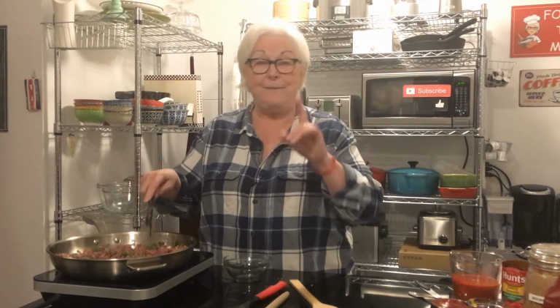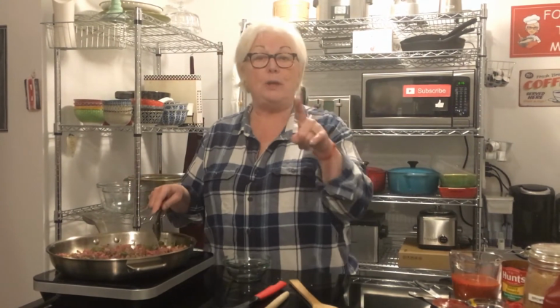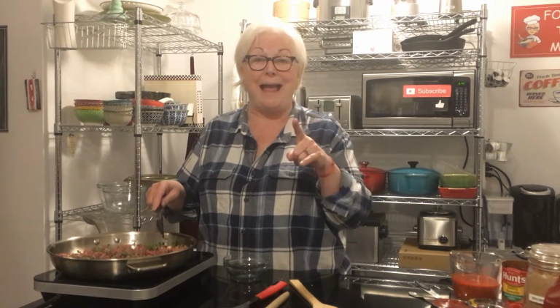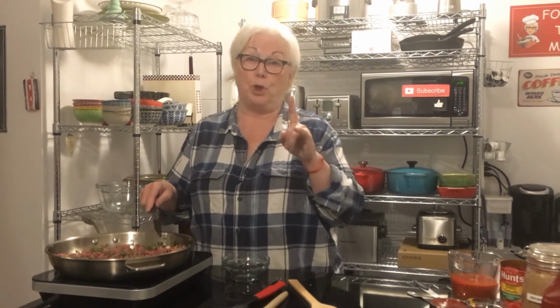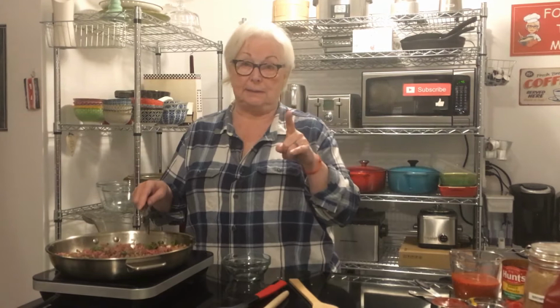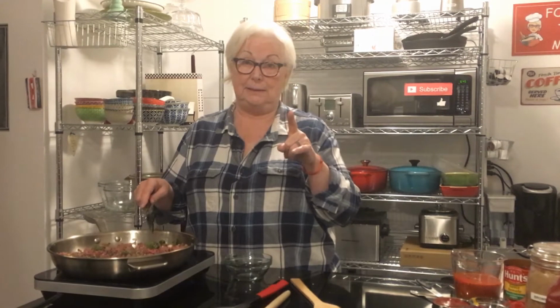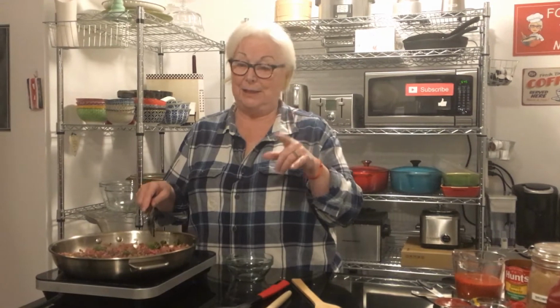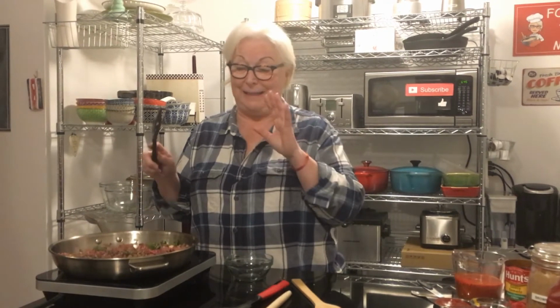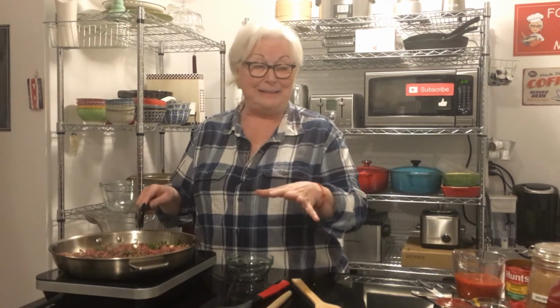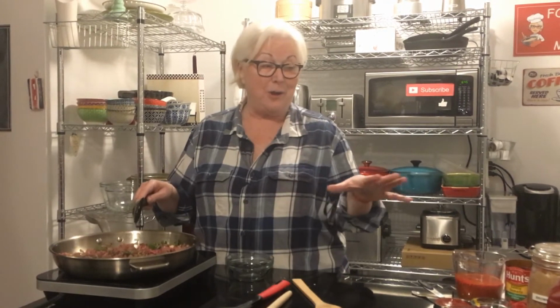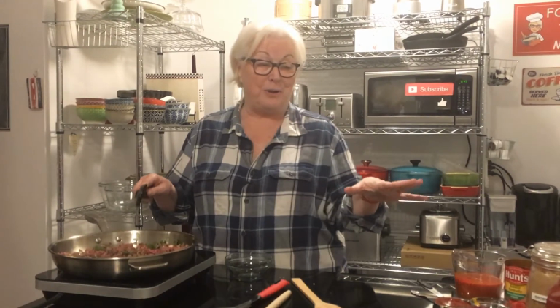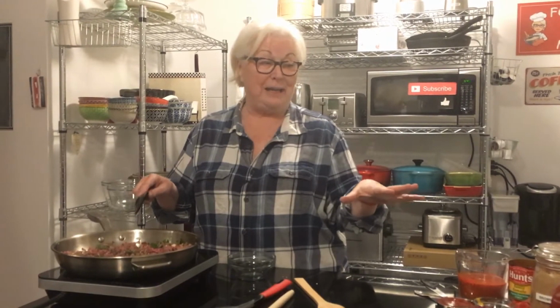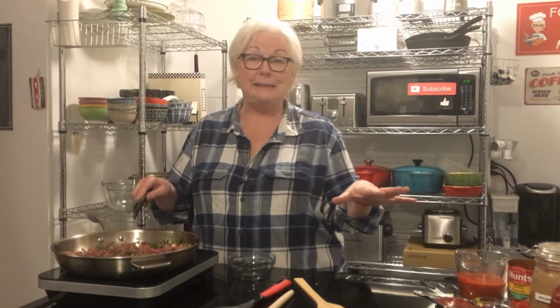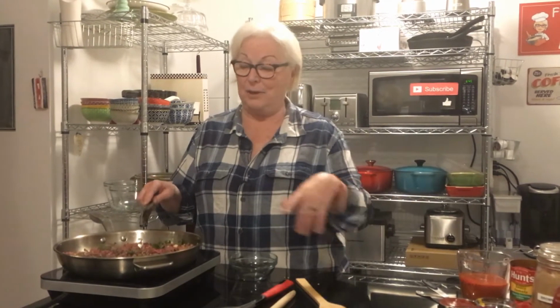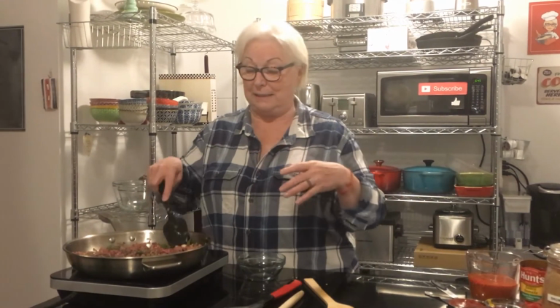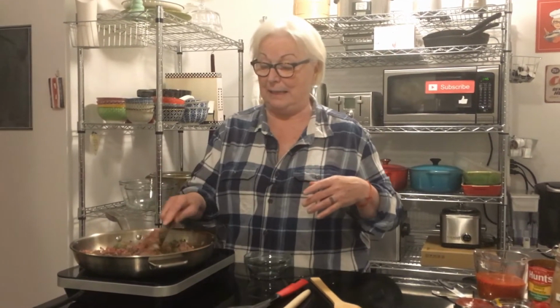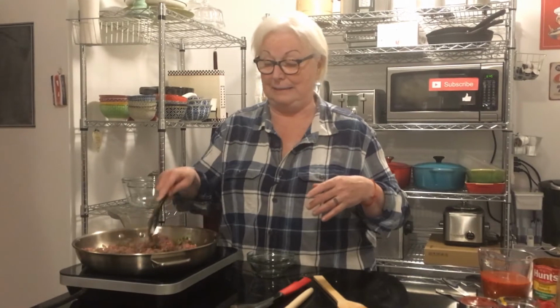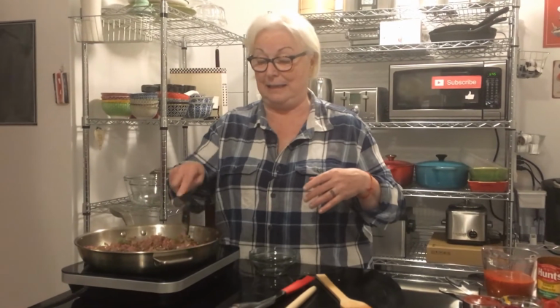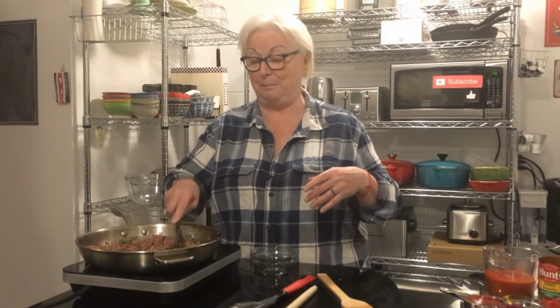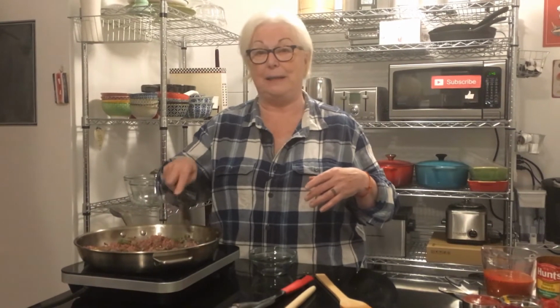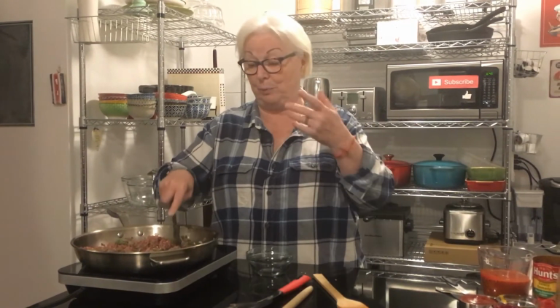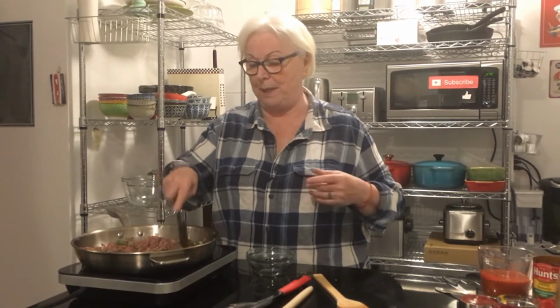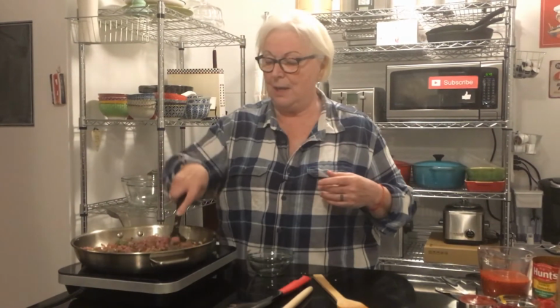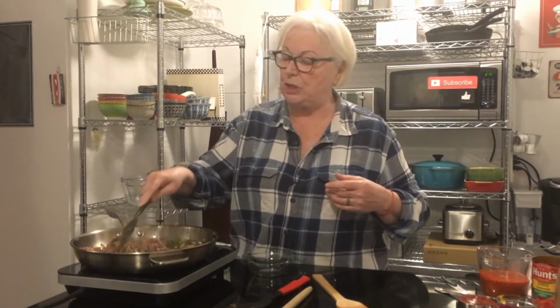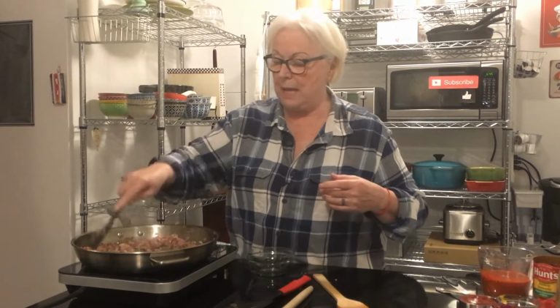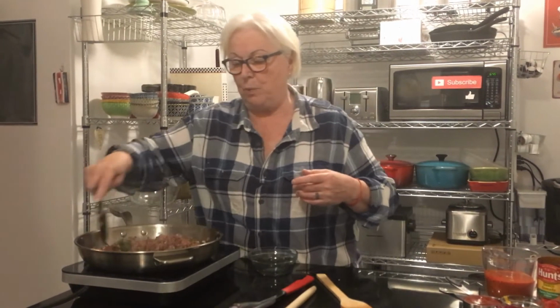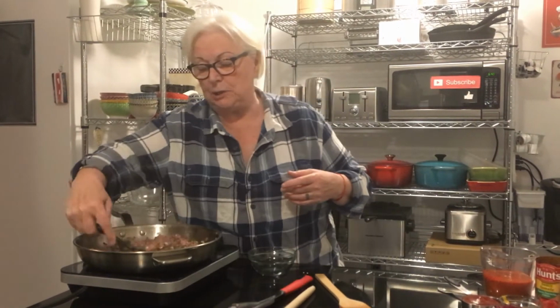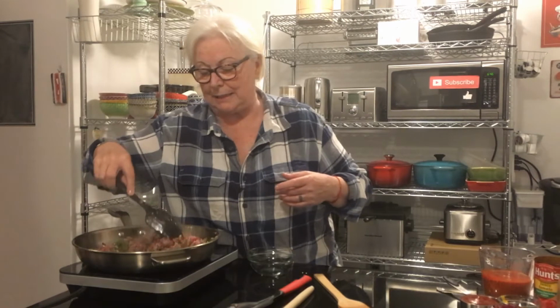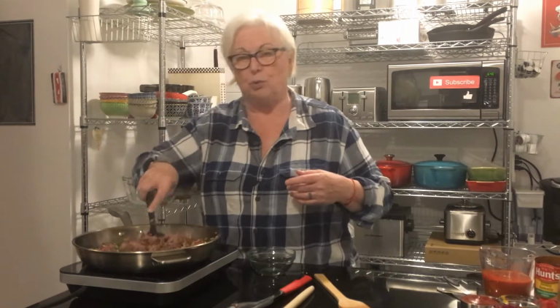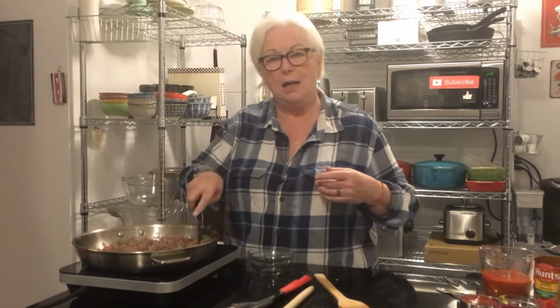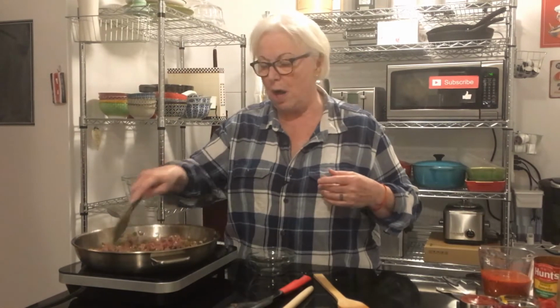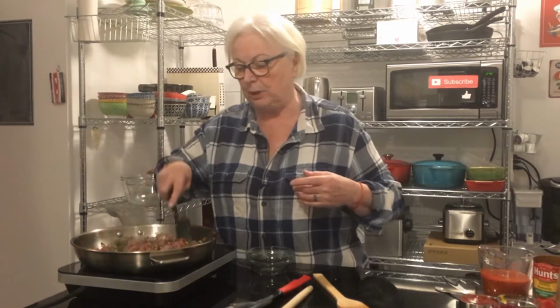In fact, we don't even have rehearsals. We get all our ingredients together and hit the record button. What you see is what you get — this is raw footage.